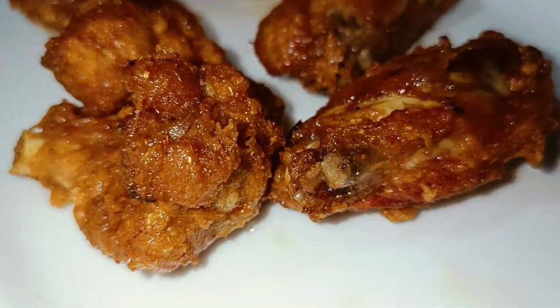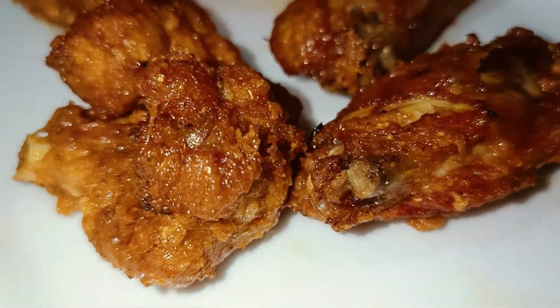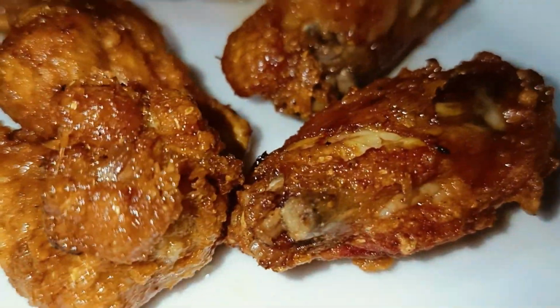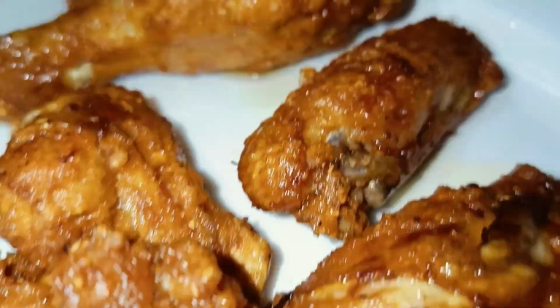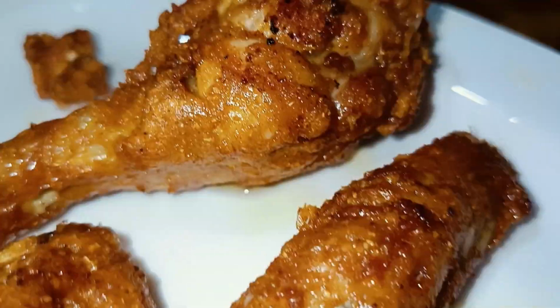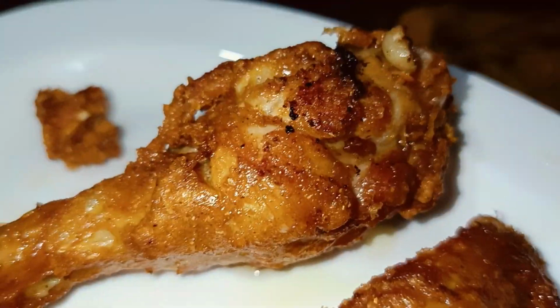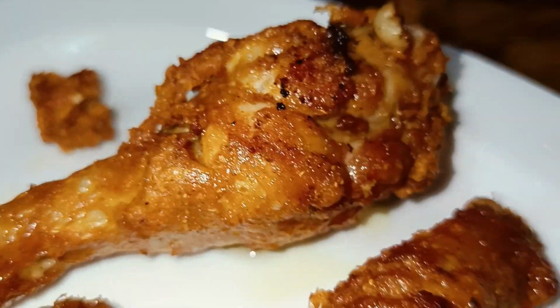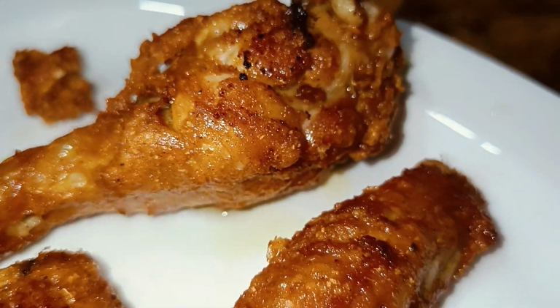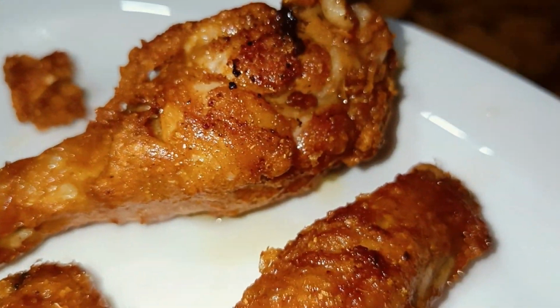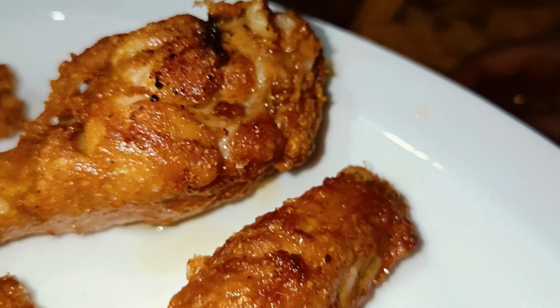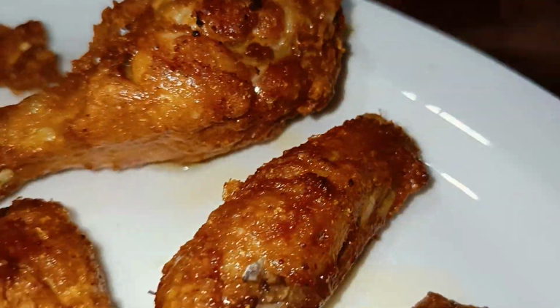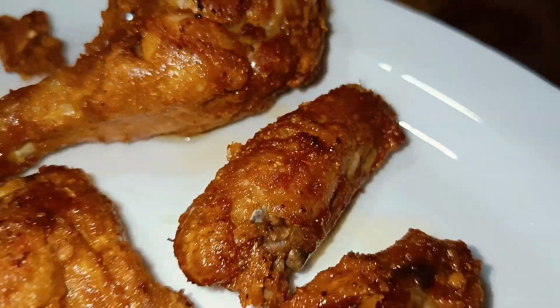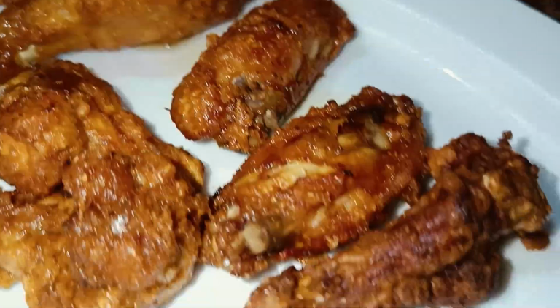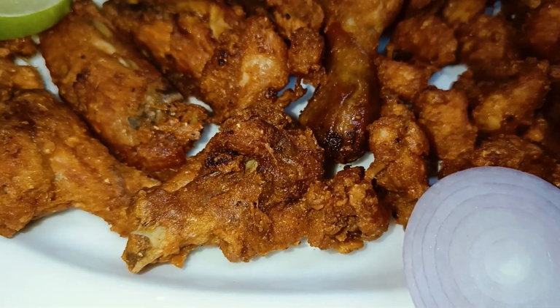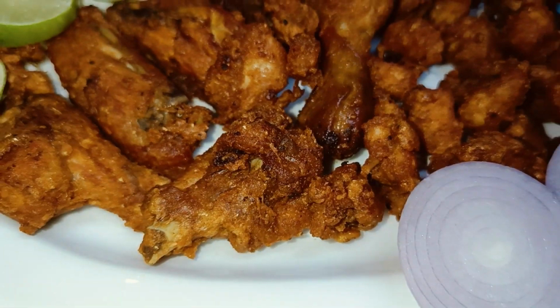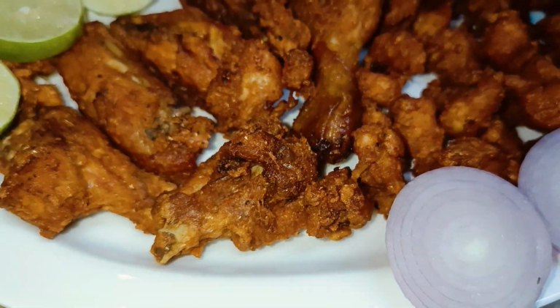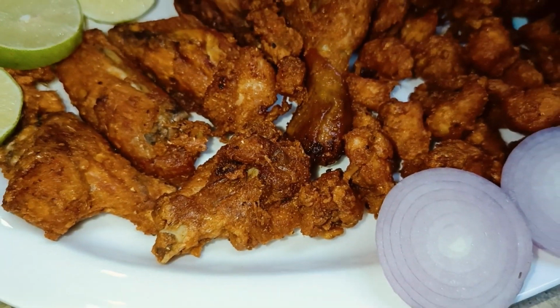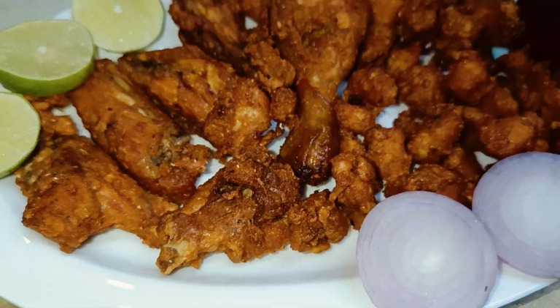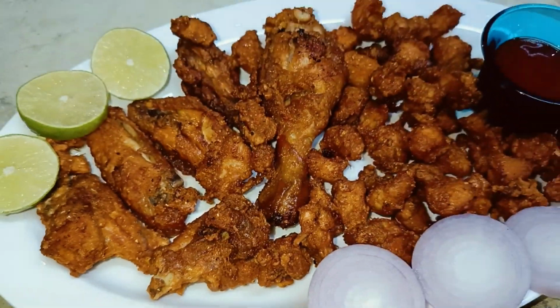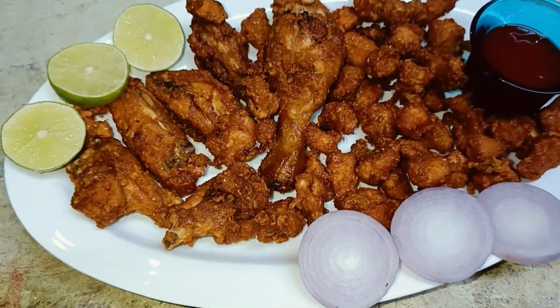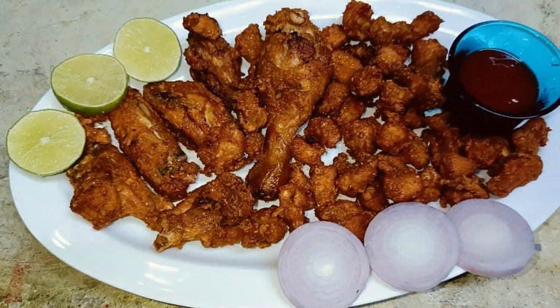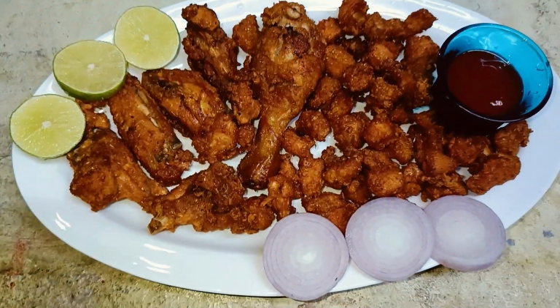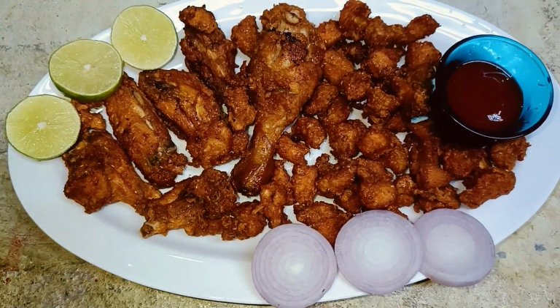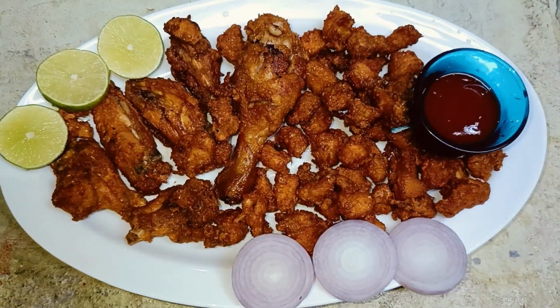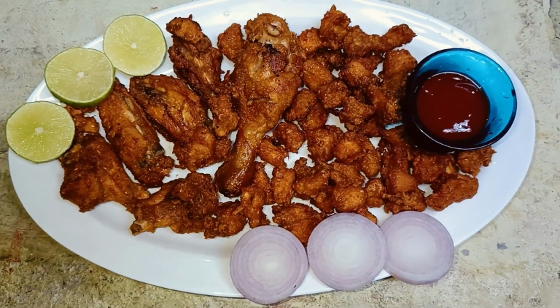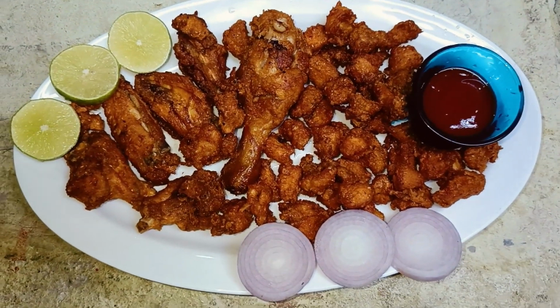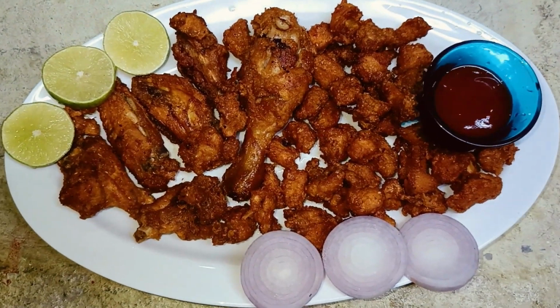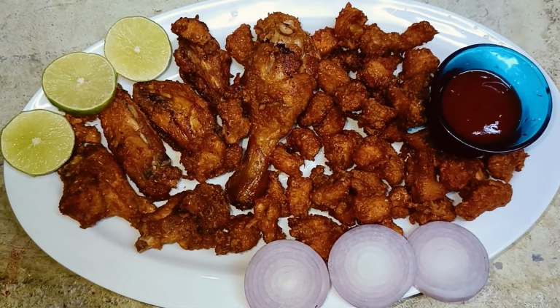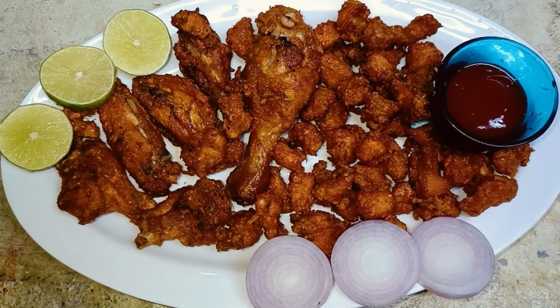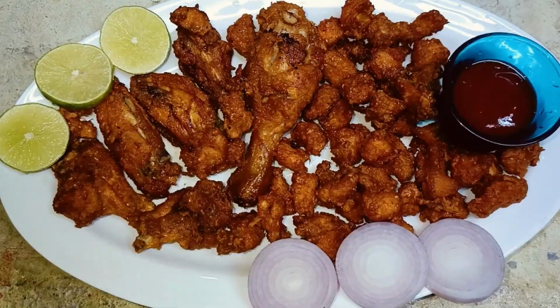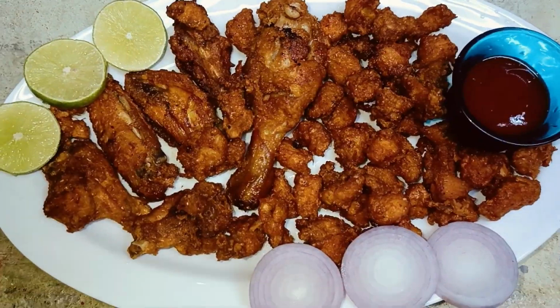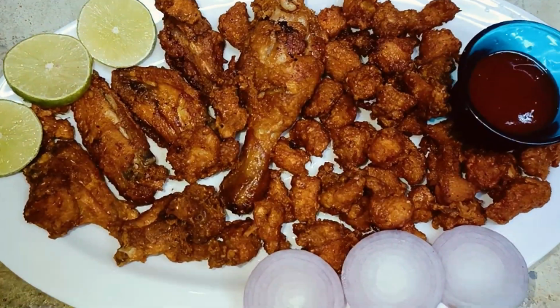If you are looking at it, I will give you a comment. If you are eating chicken, it will be prepared.